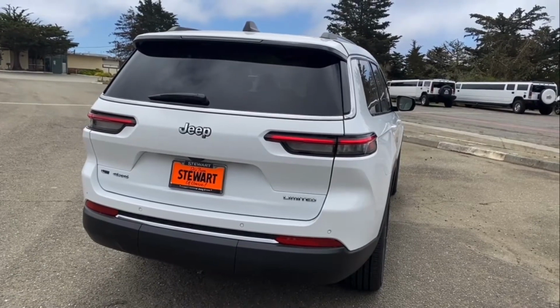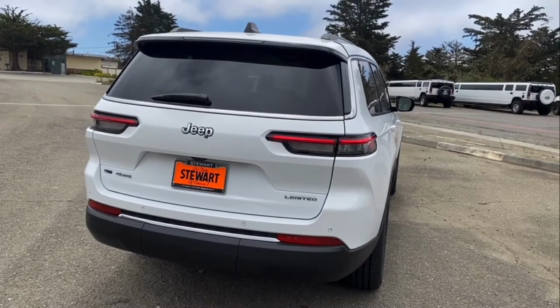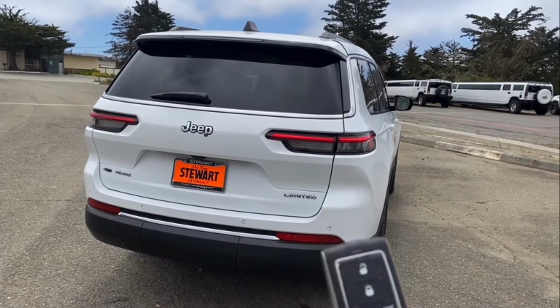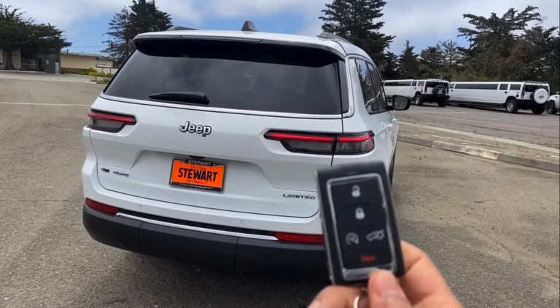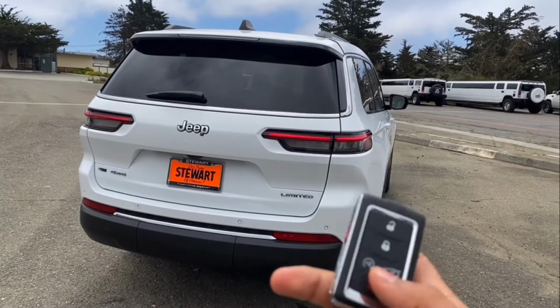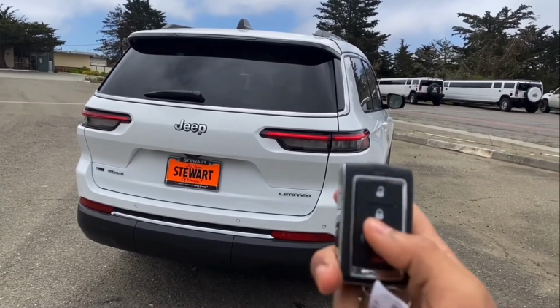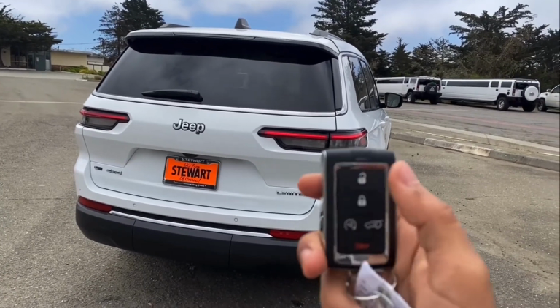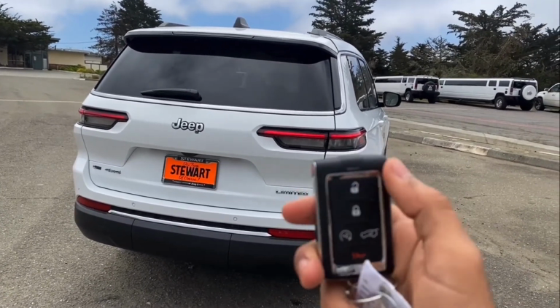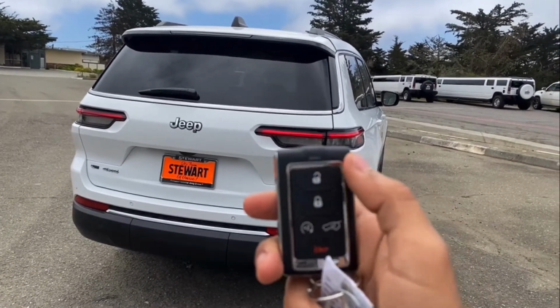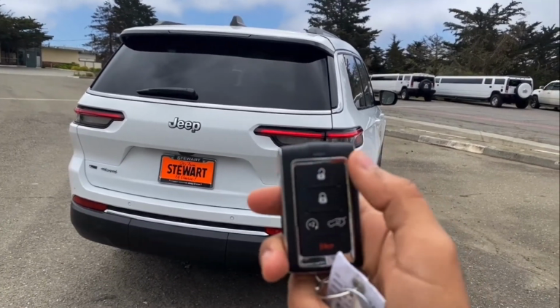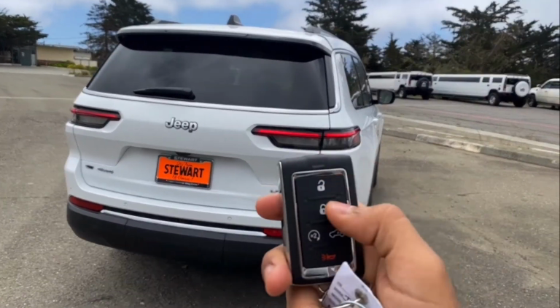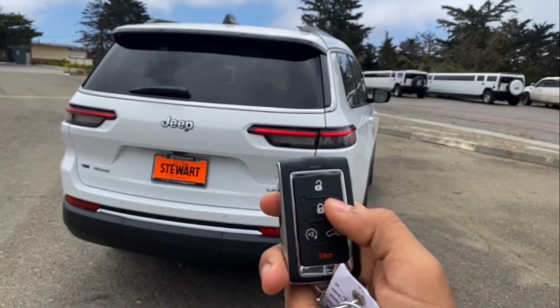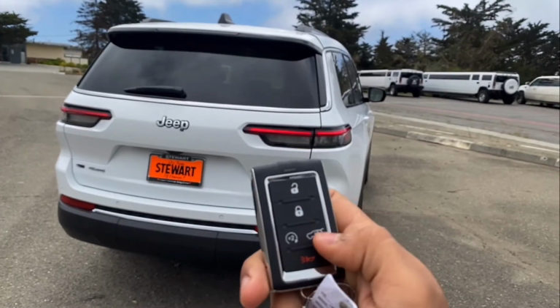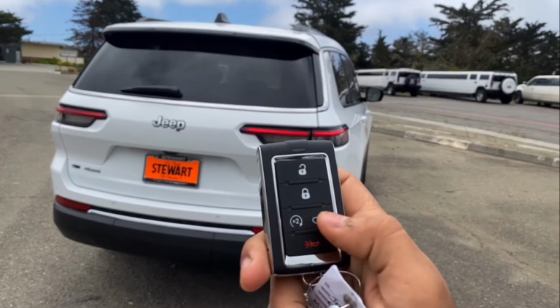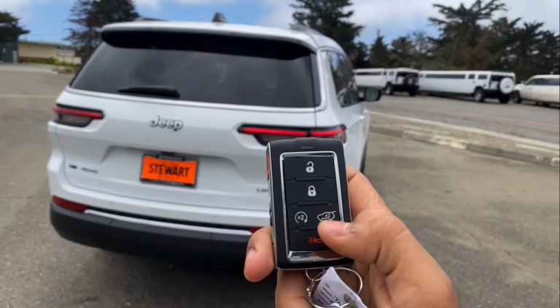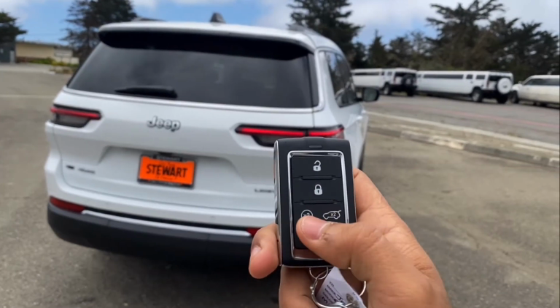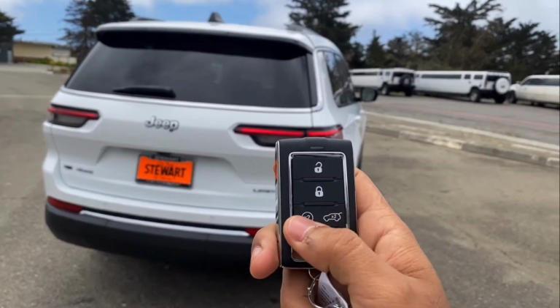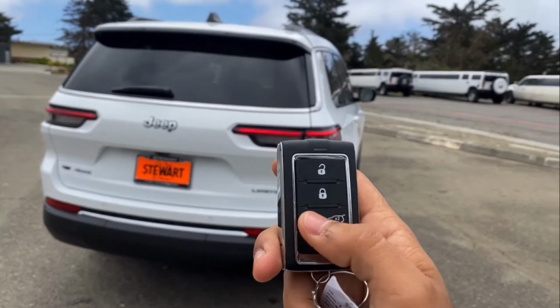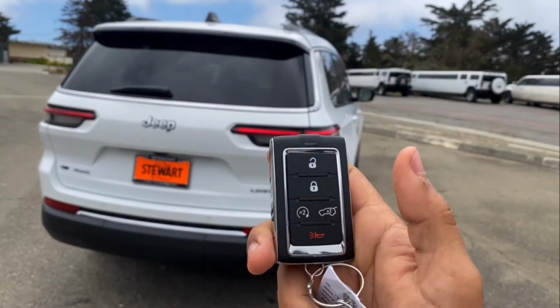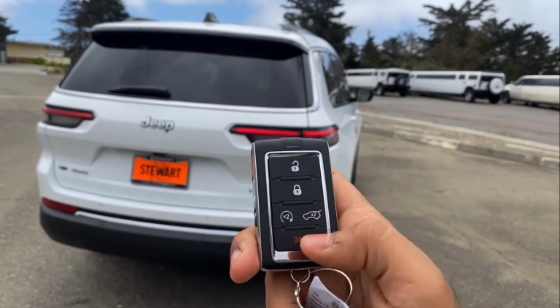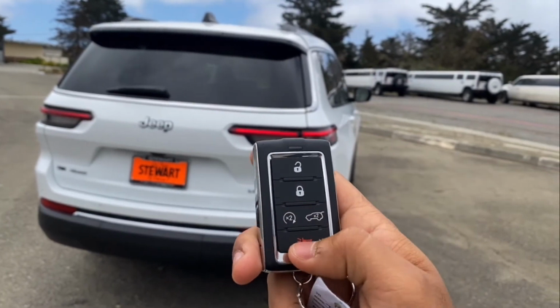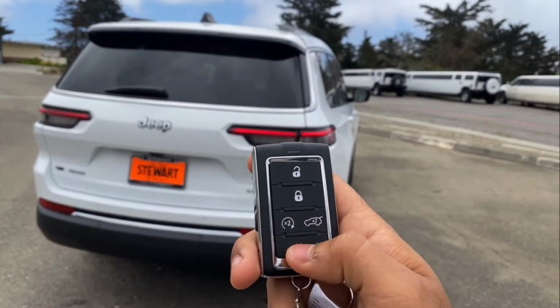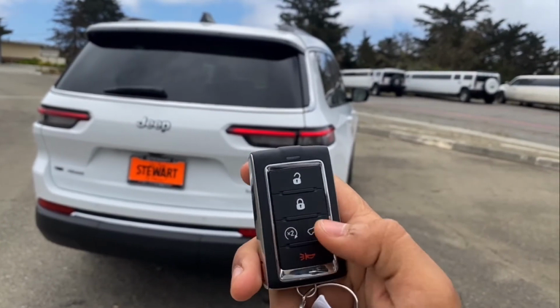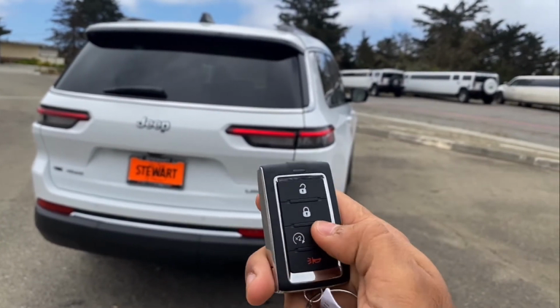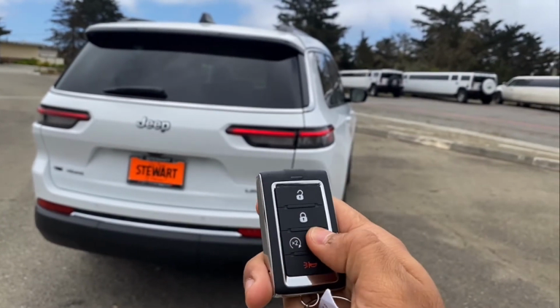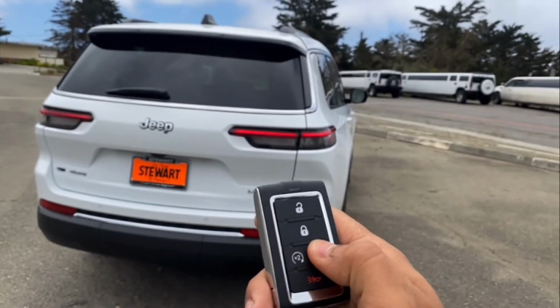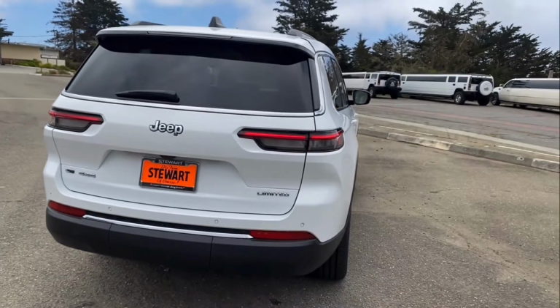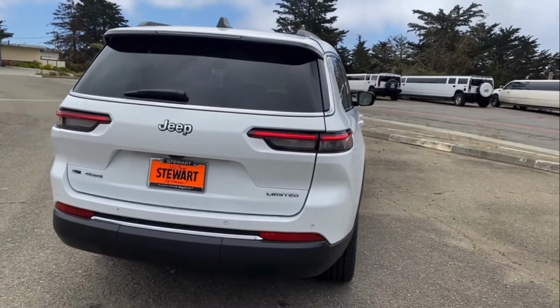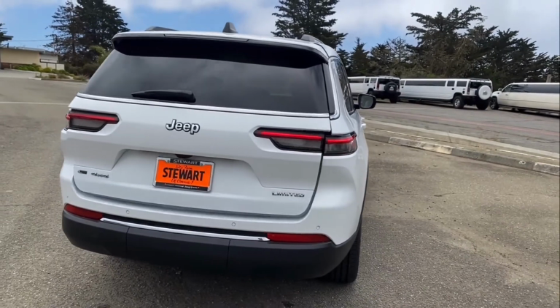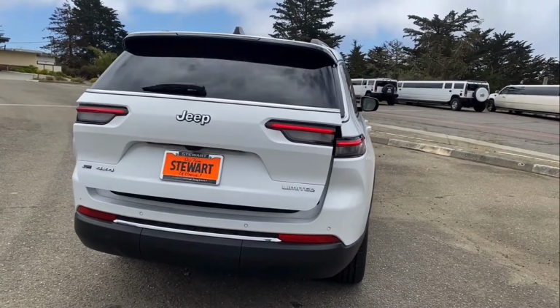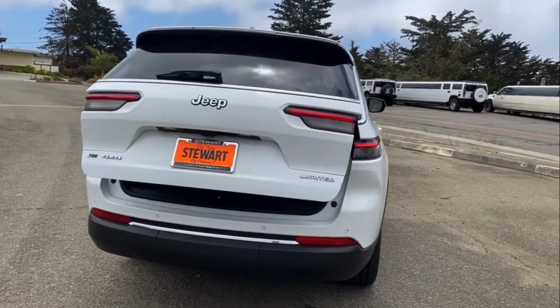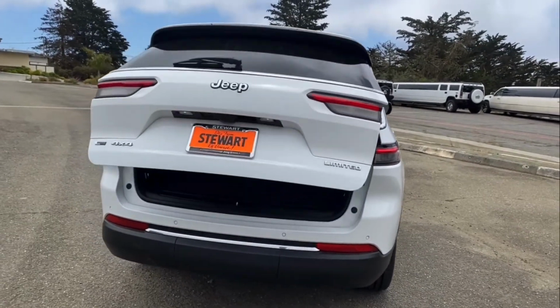And this is the key — unlock and lock button, open the back trunk, and start and stop remotely in panic mode. Let's open the back and show you the space.